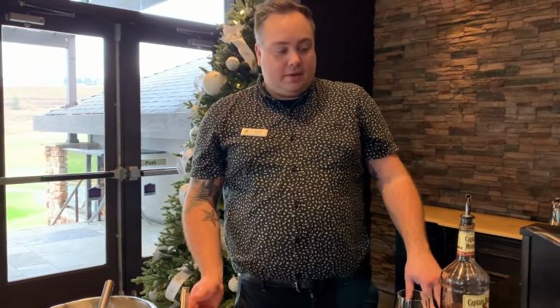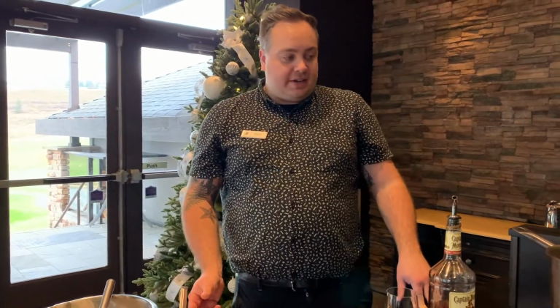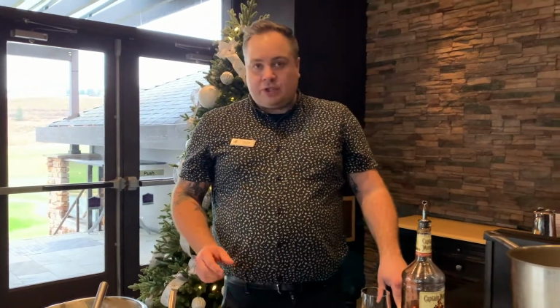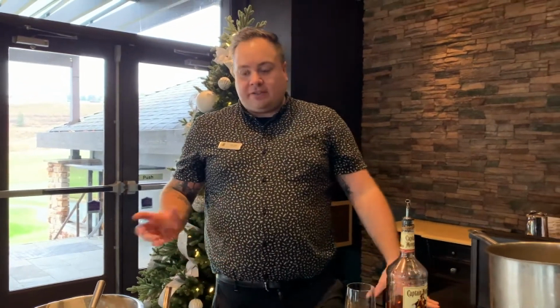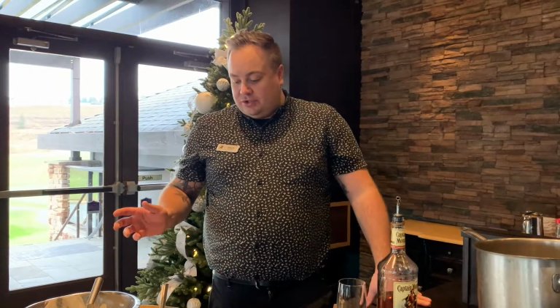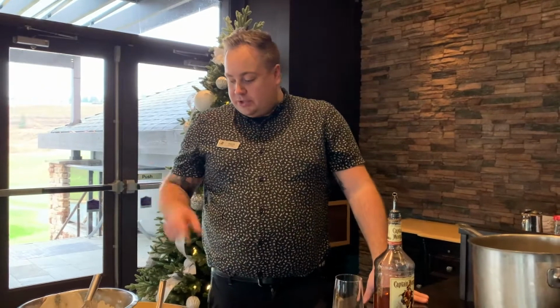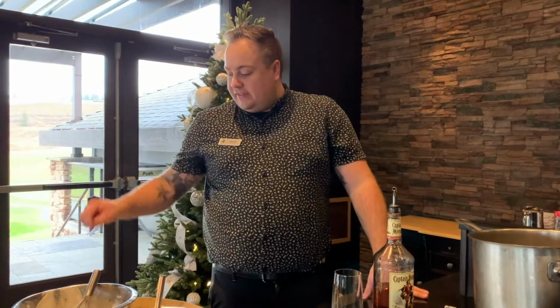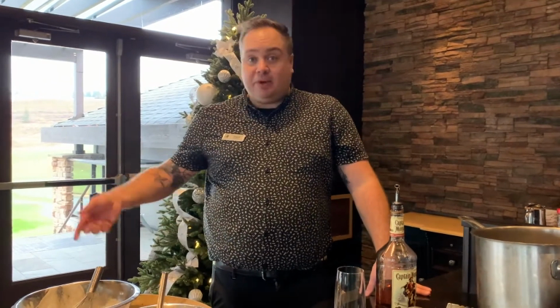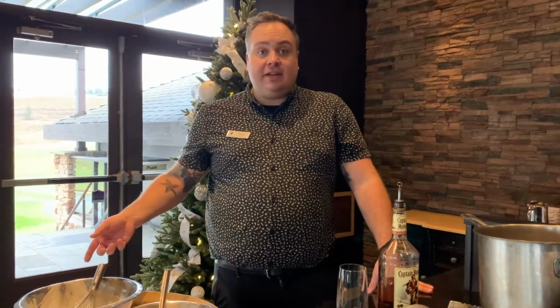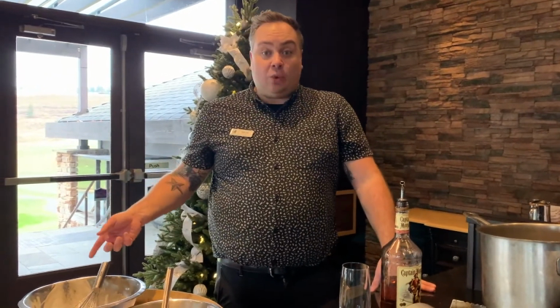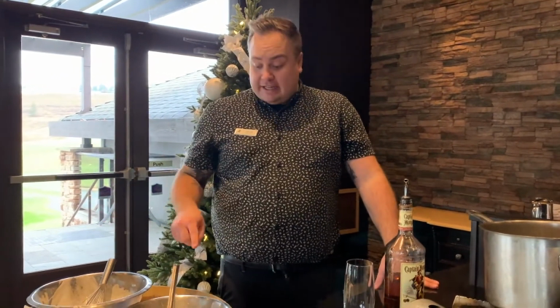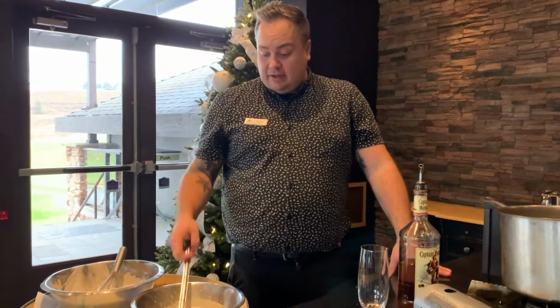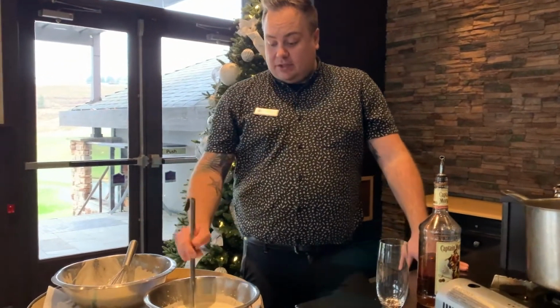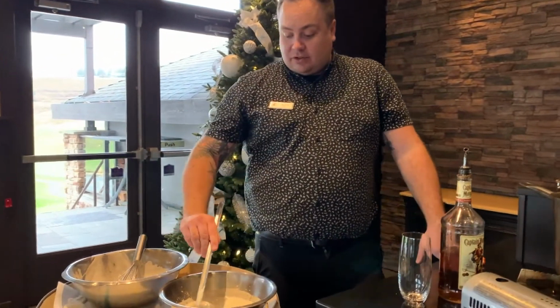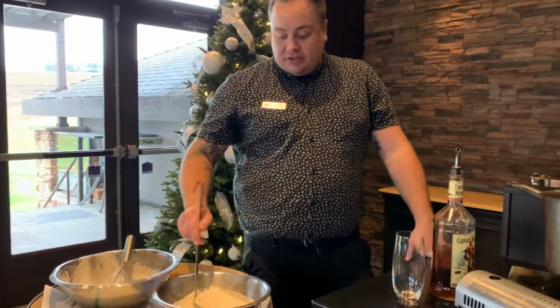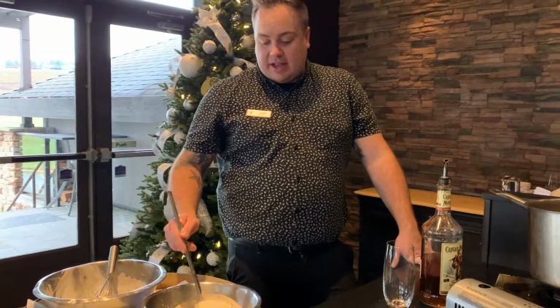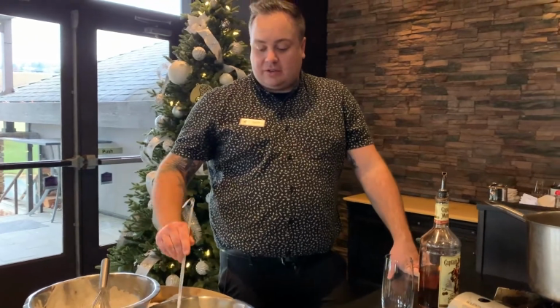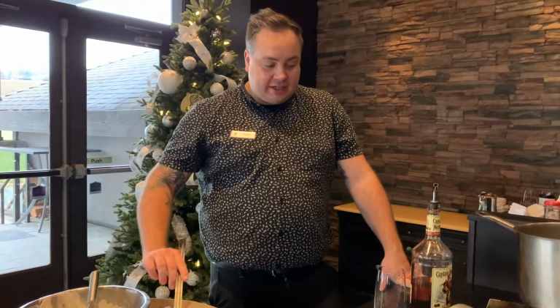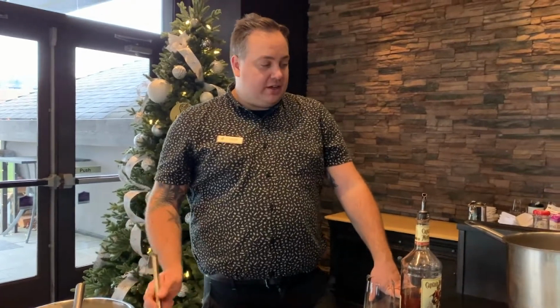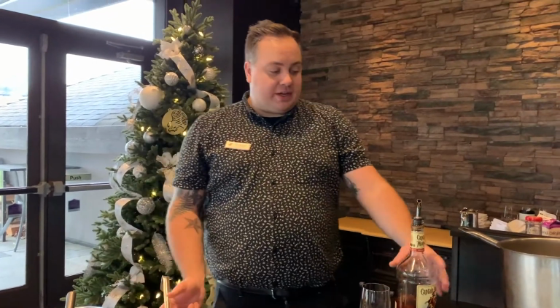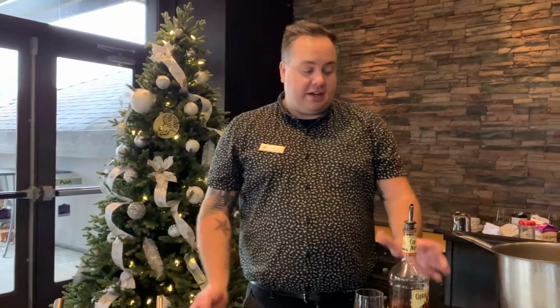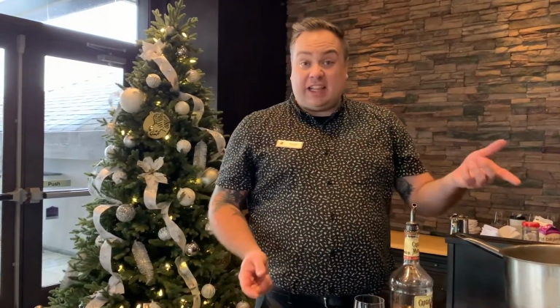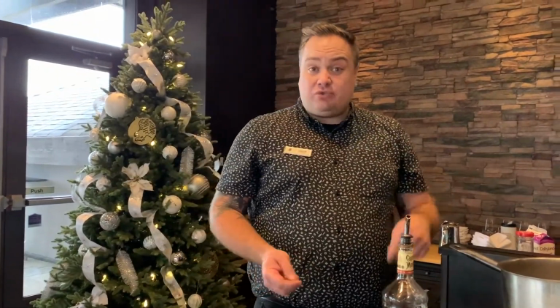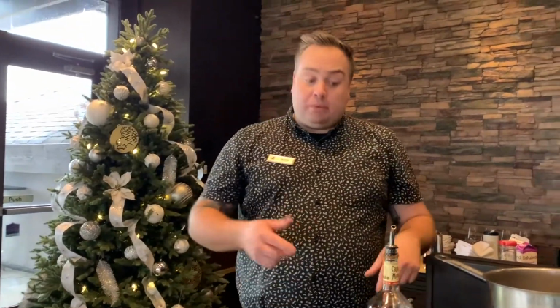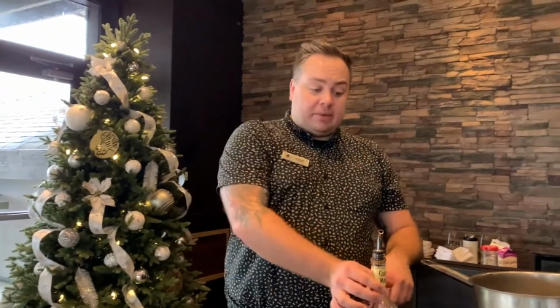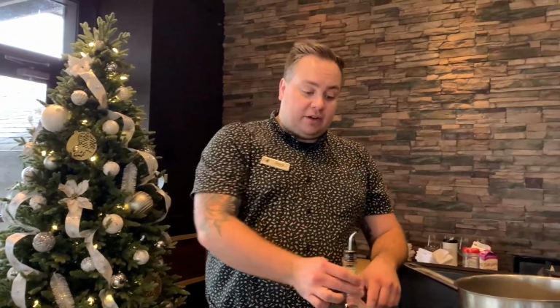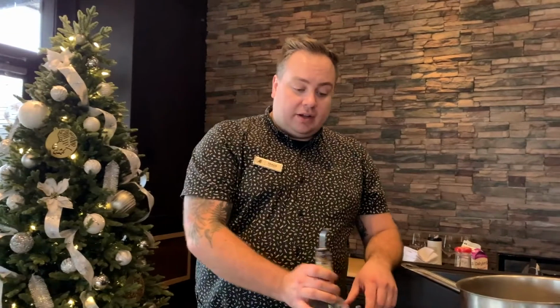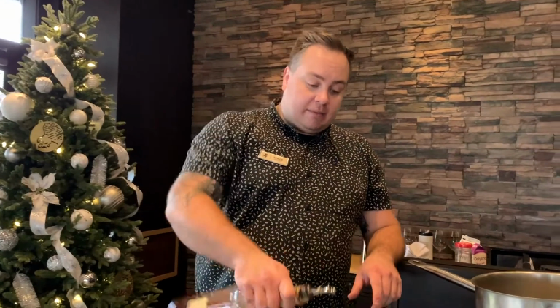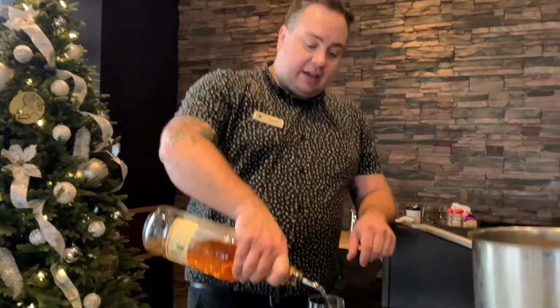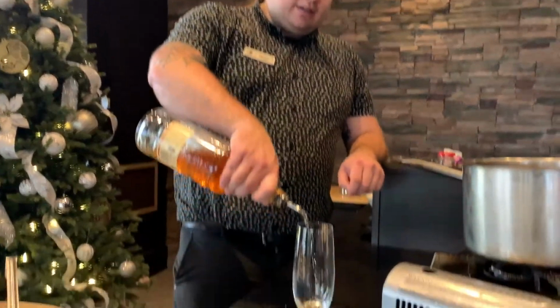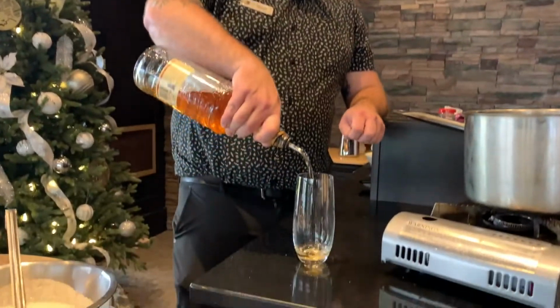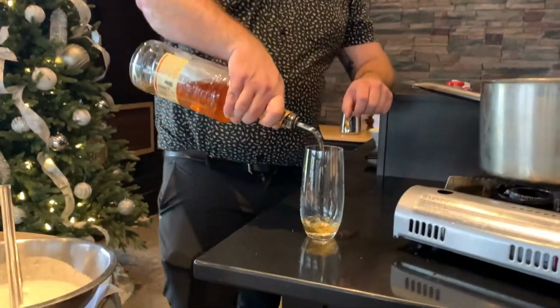Once we are ready to serve, put the egg whites into the eggnog mixture and fold it in. I like spiced rum or bourbon in my eggnog — add in your desired spirit.